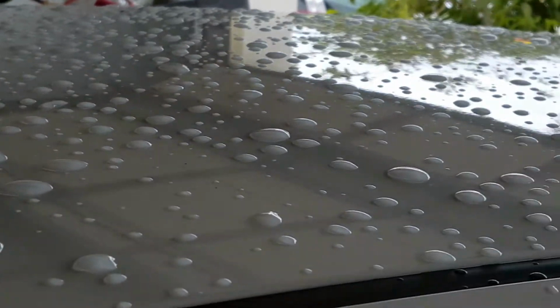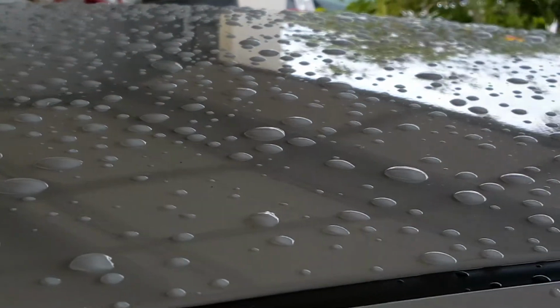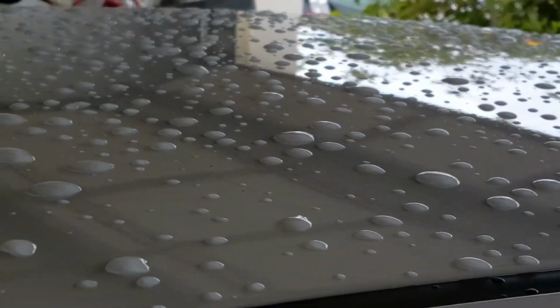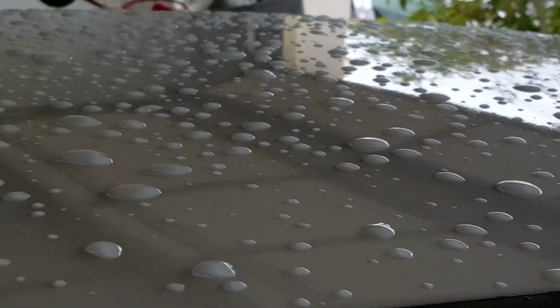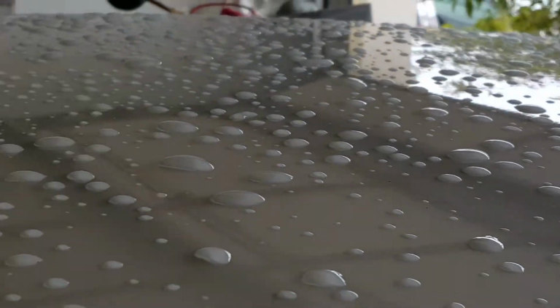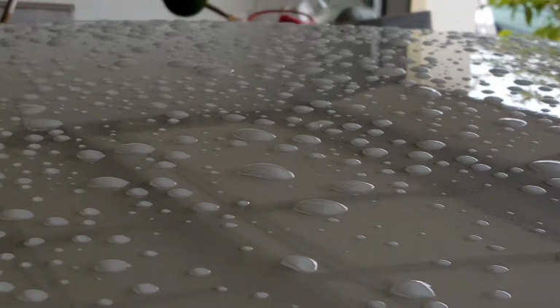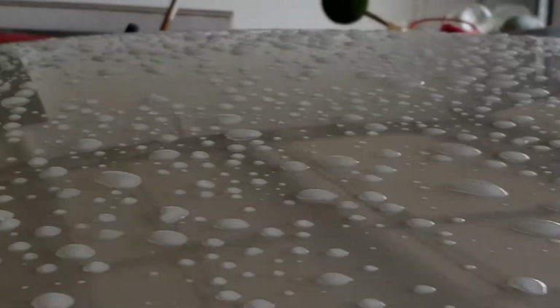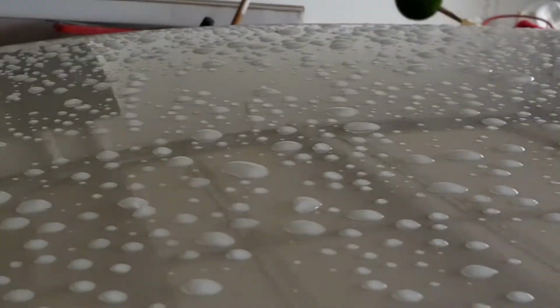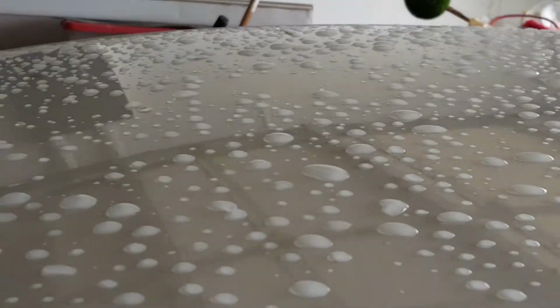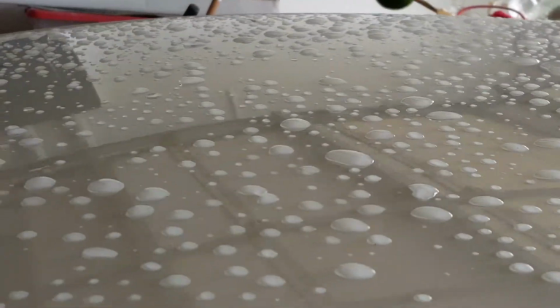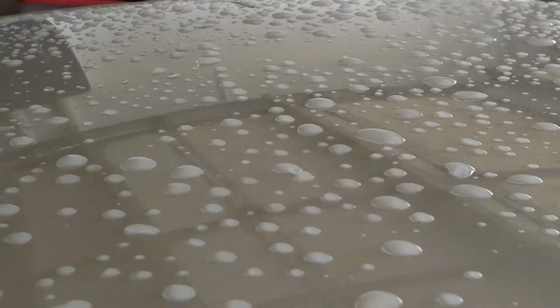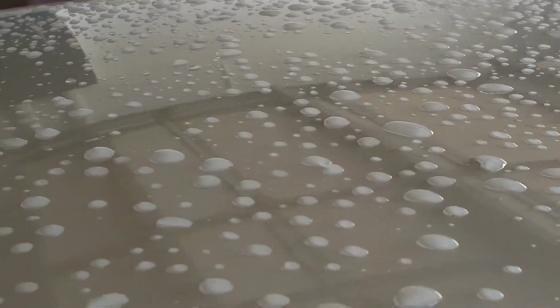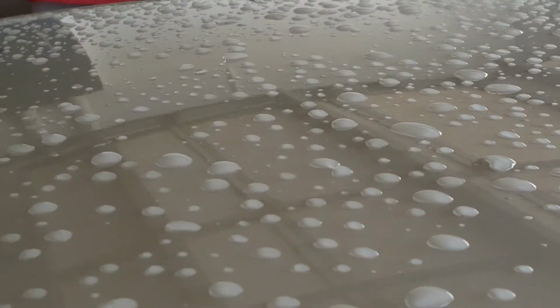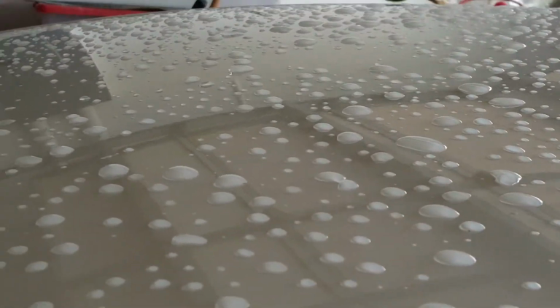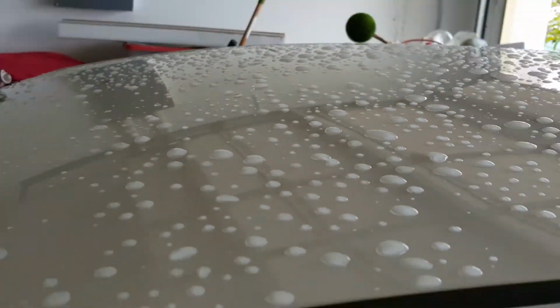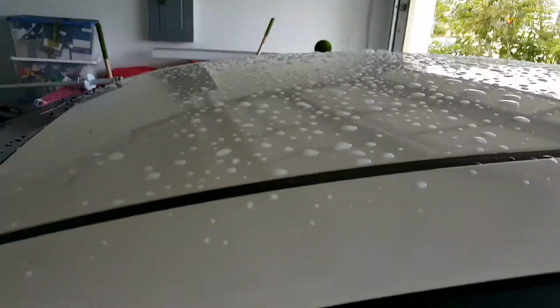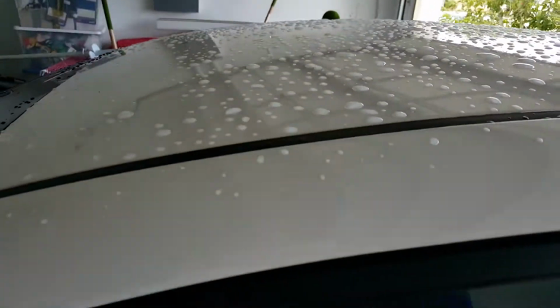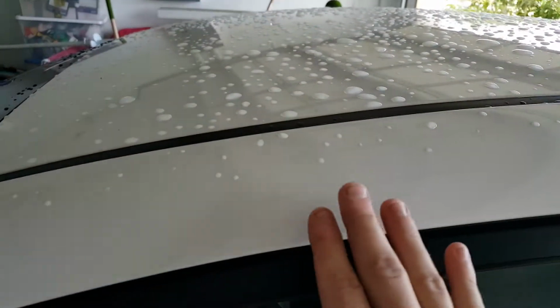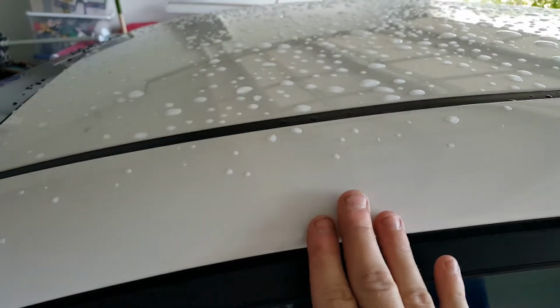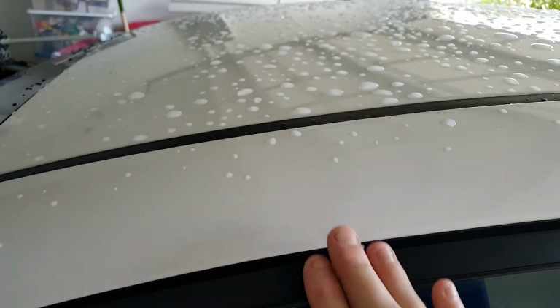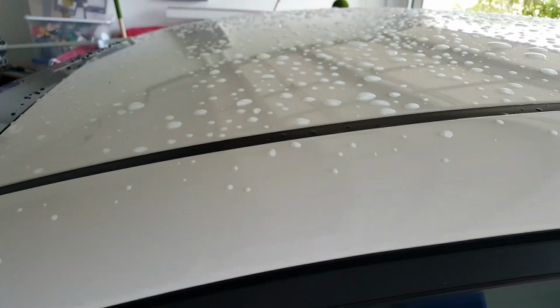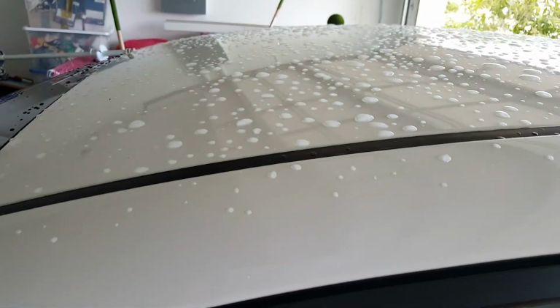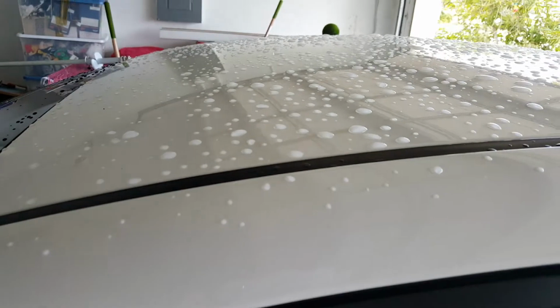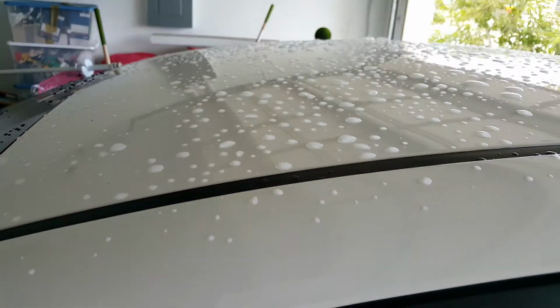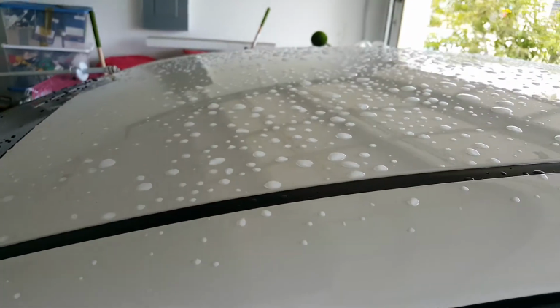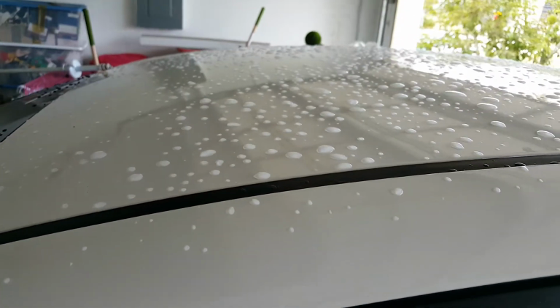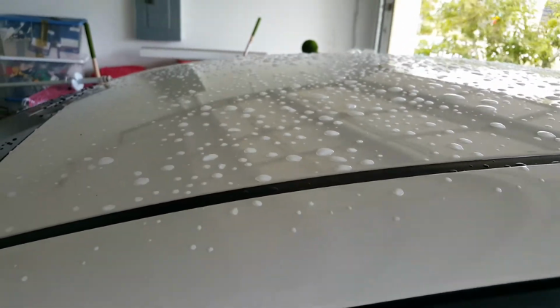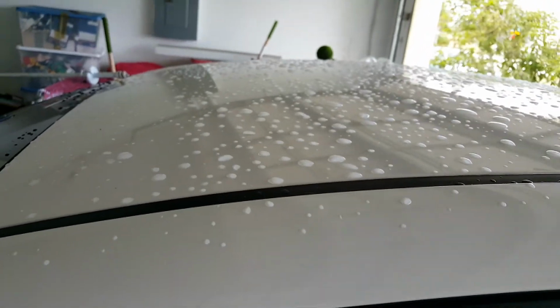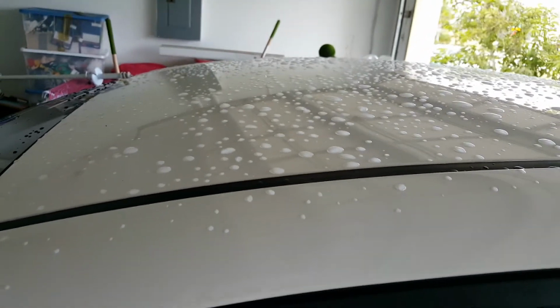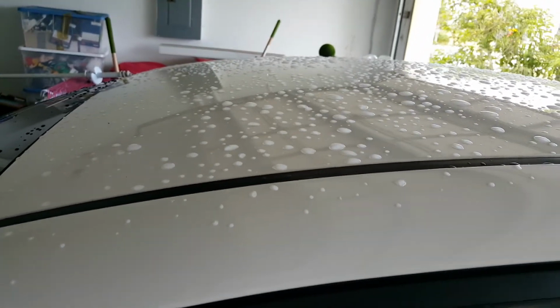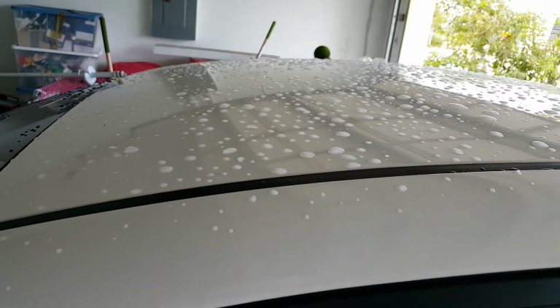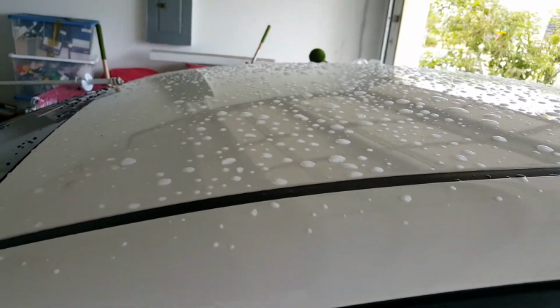You can also take a cotton towel and rub it on the surface of the car whenever the car is dry. If it makes a squeaking noise, it means the wax probably needs to be reapplied.